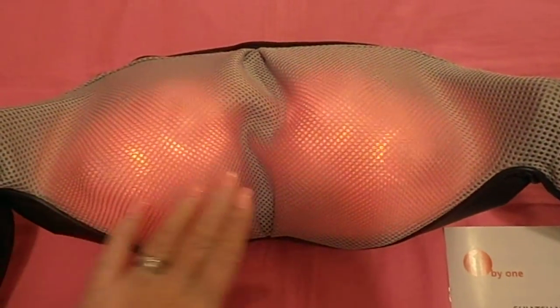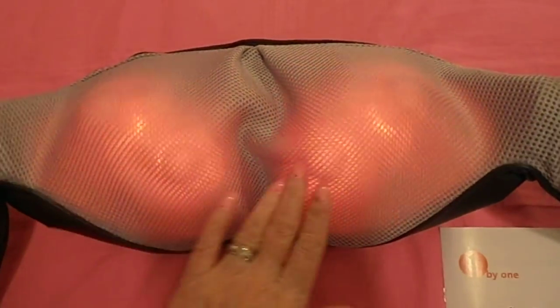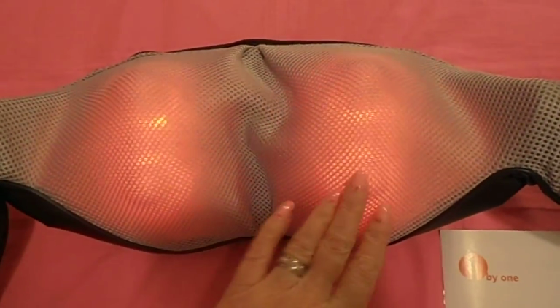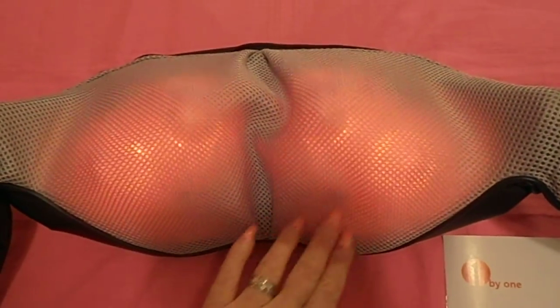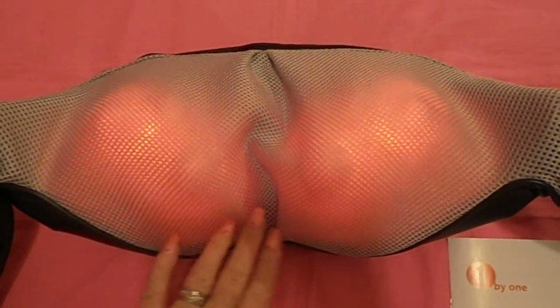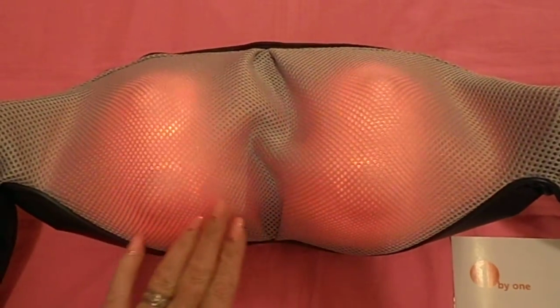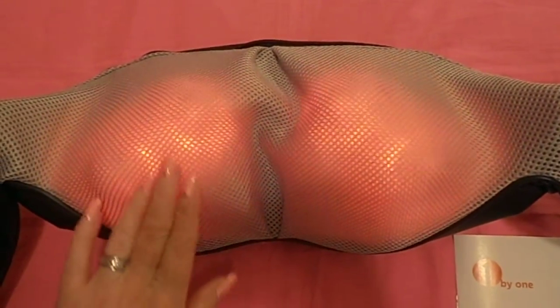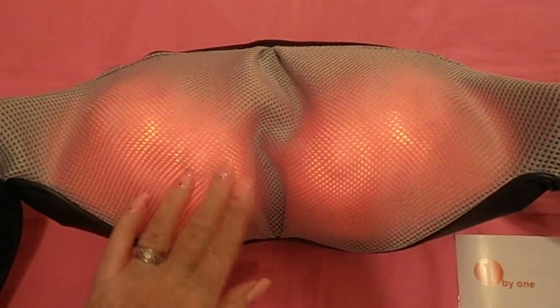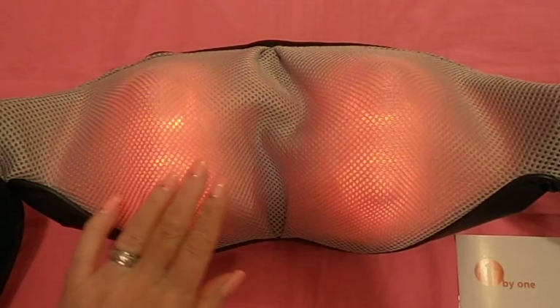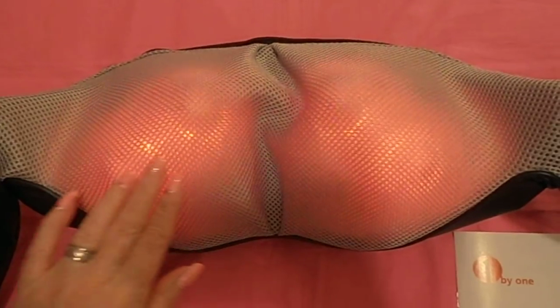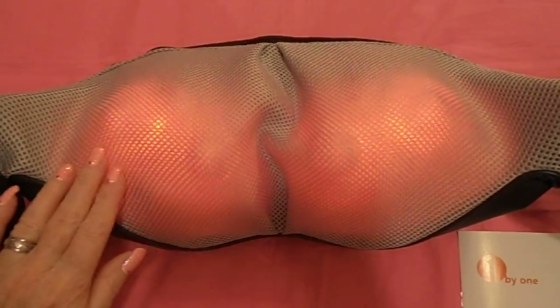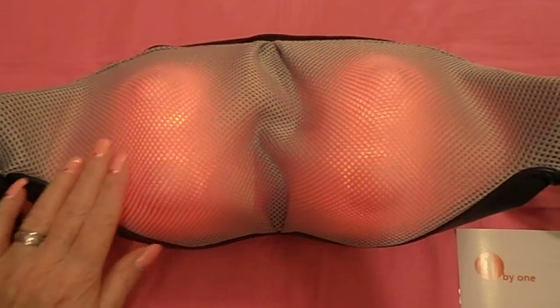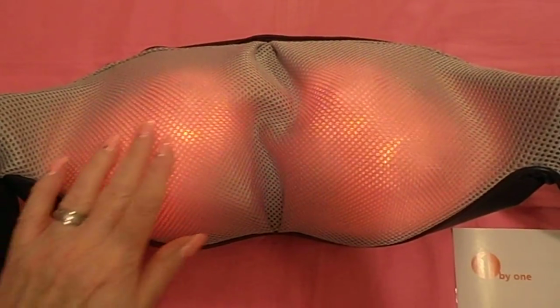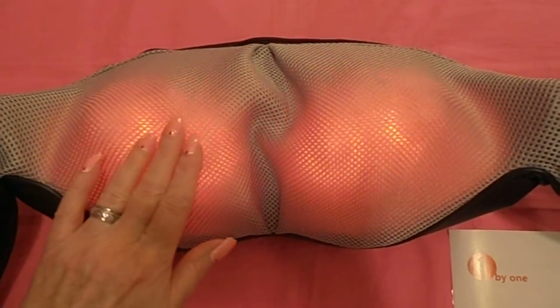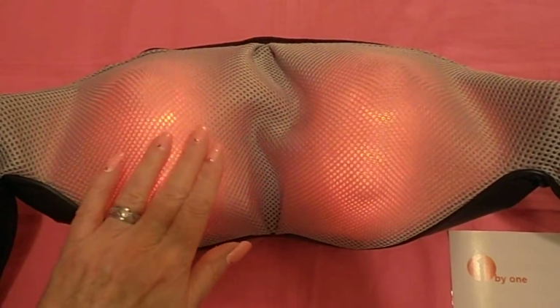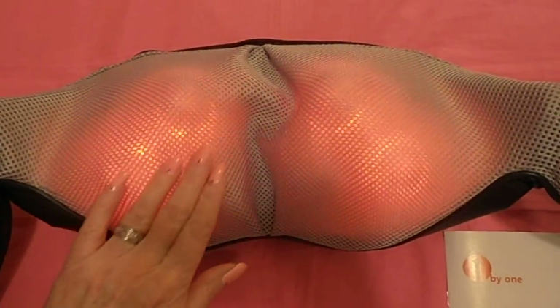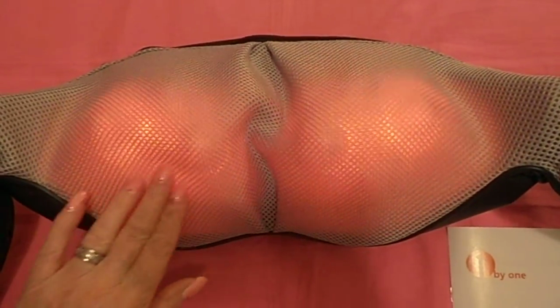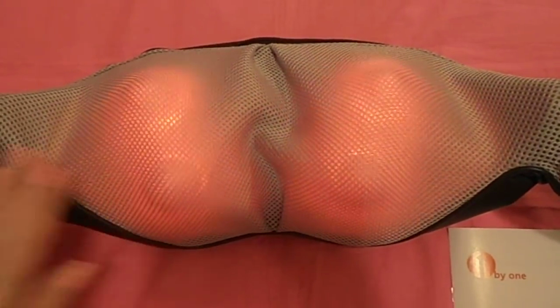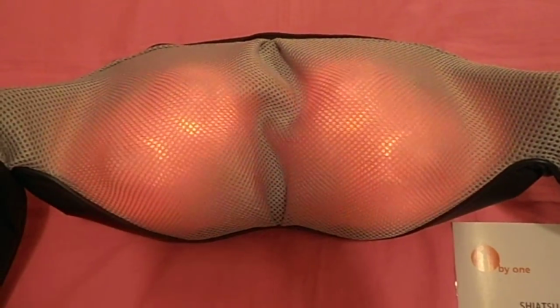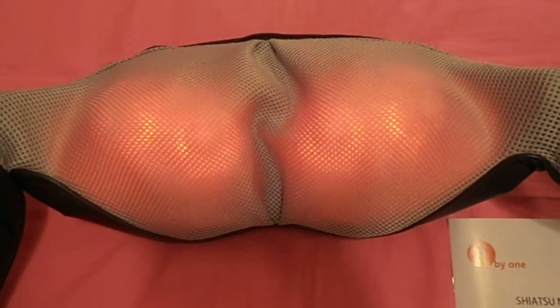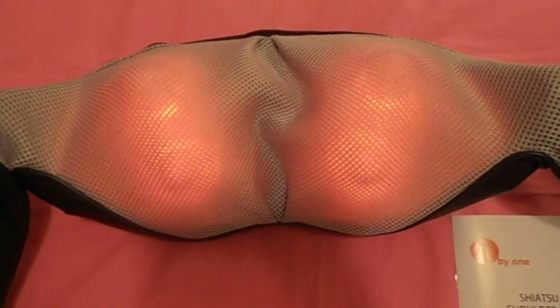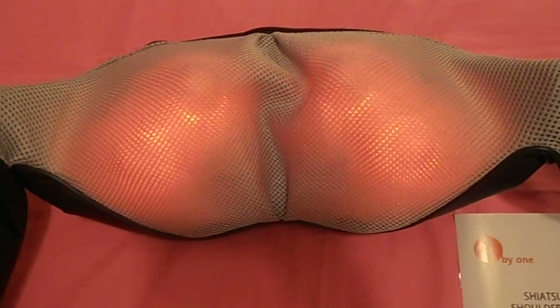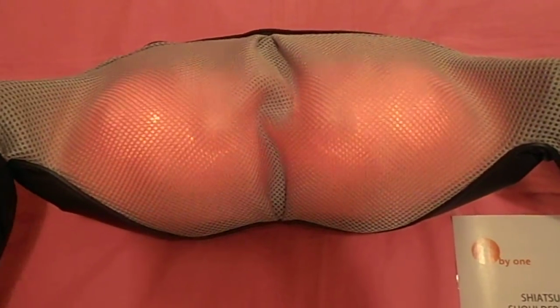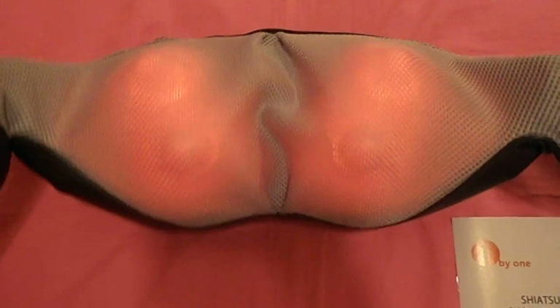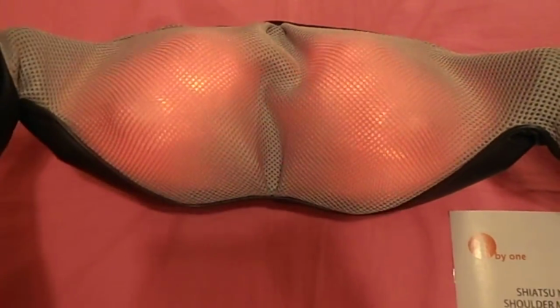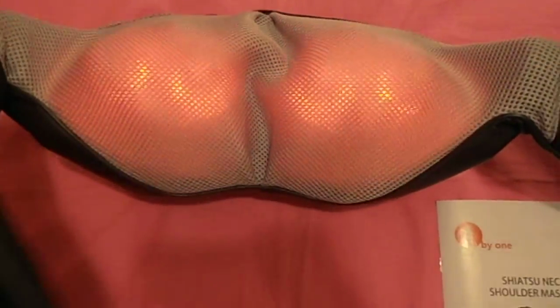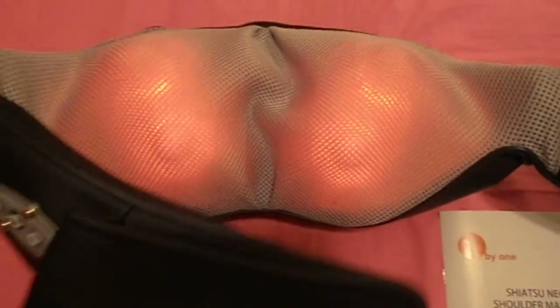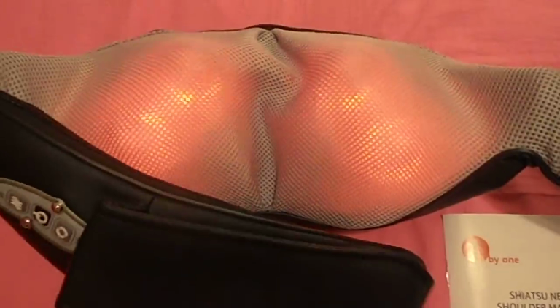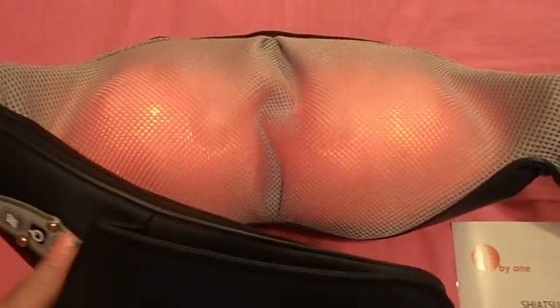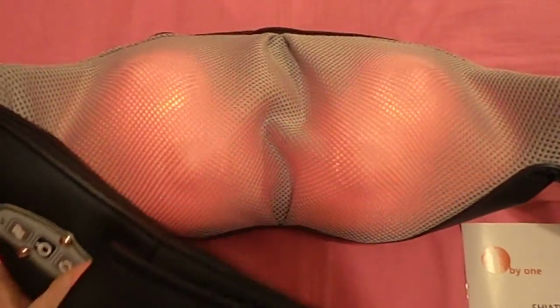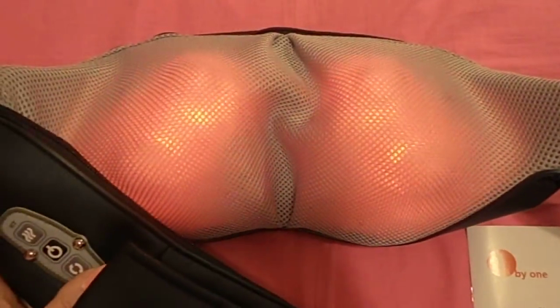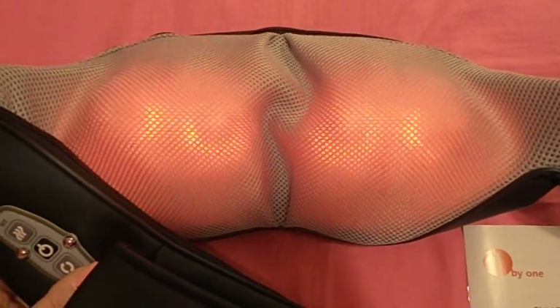It's got the two sides going in circles. It has heat, or you can use it without heat.